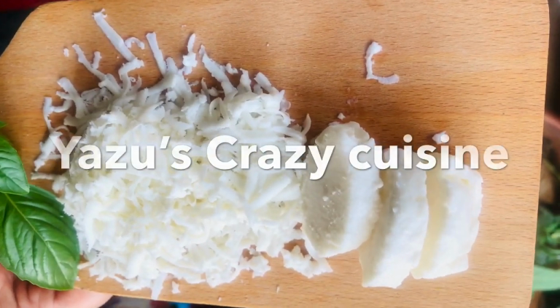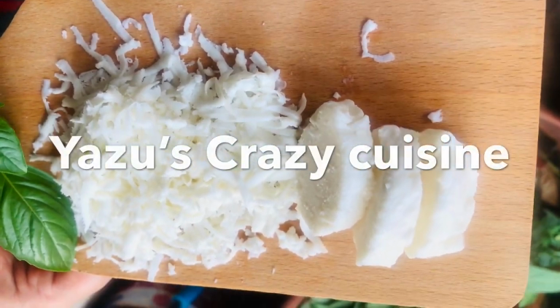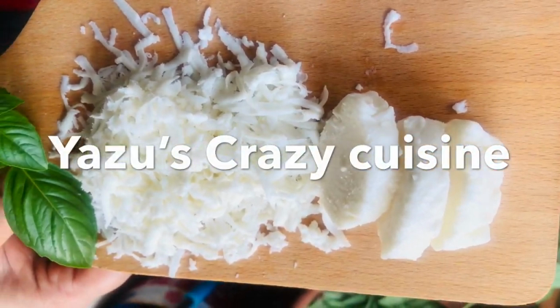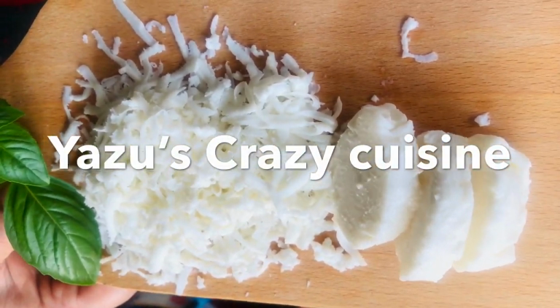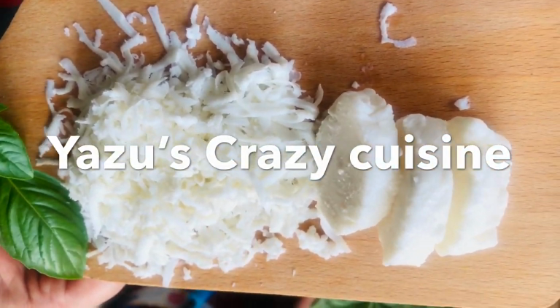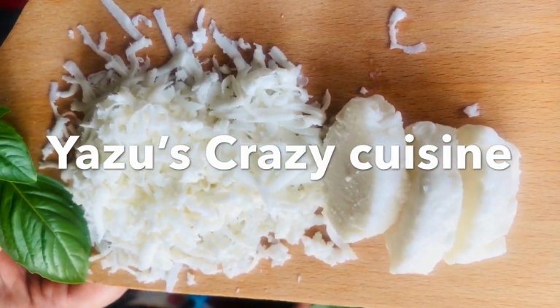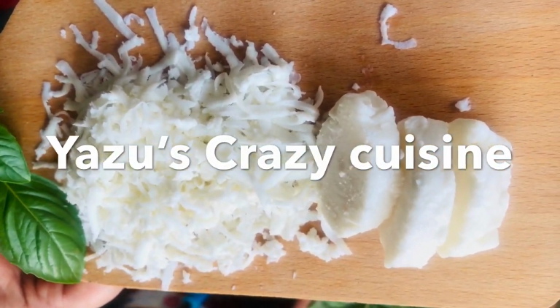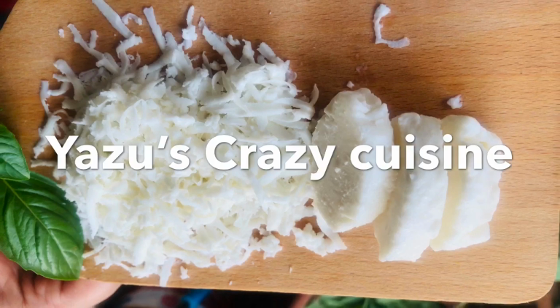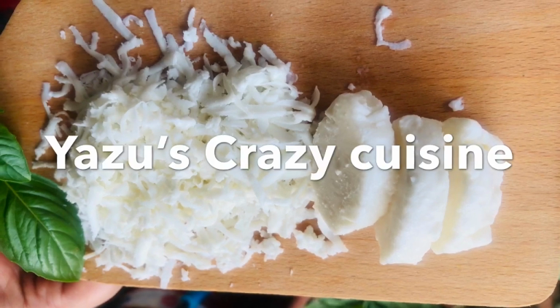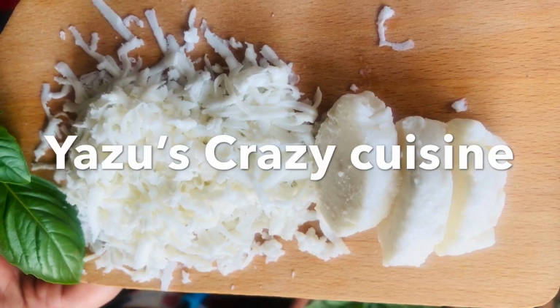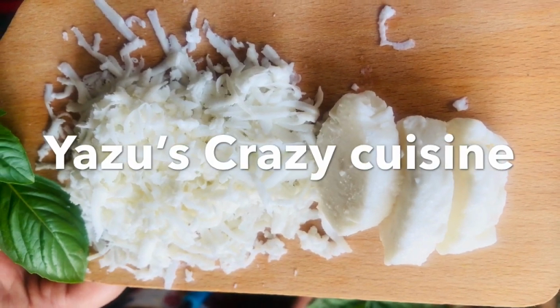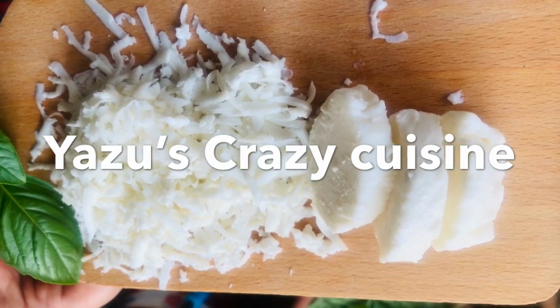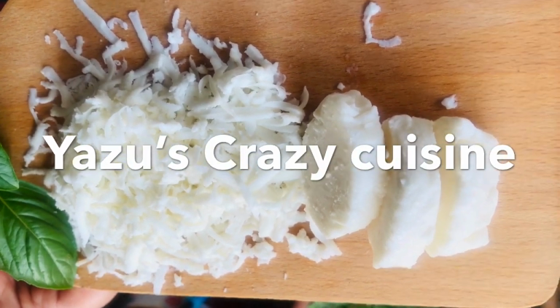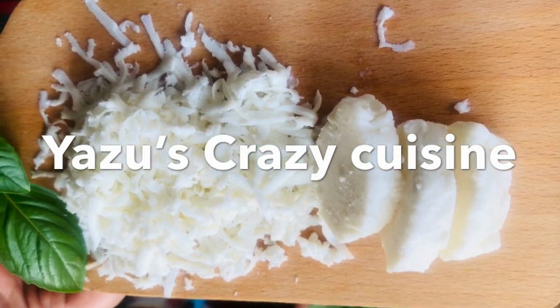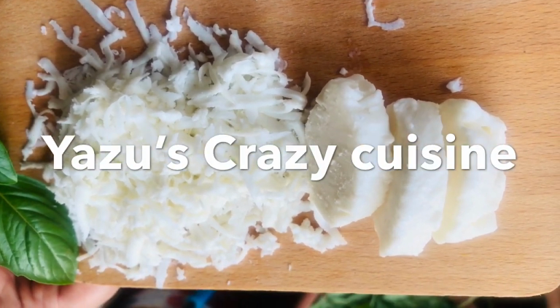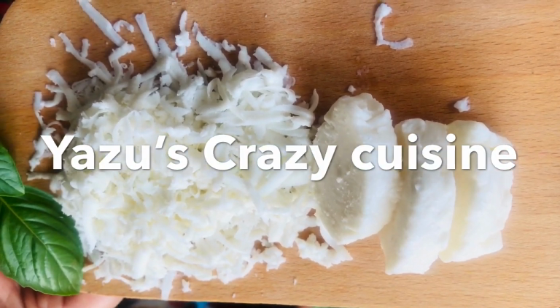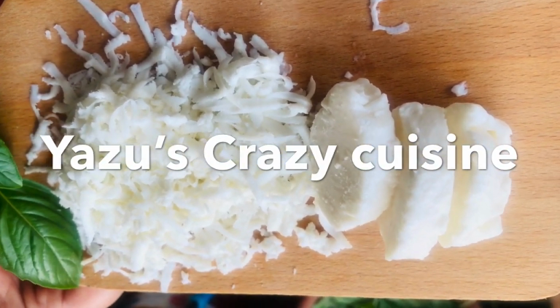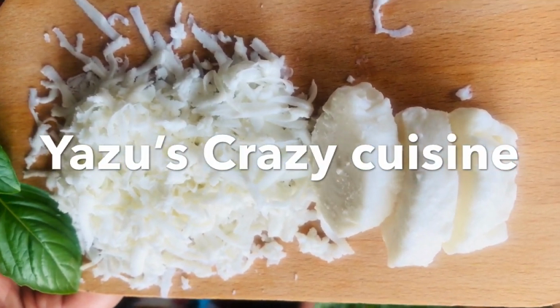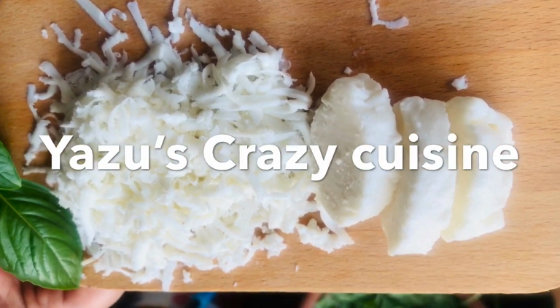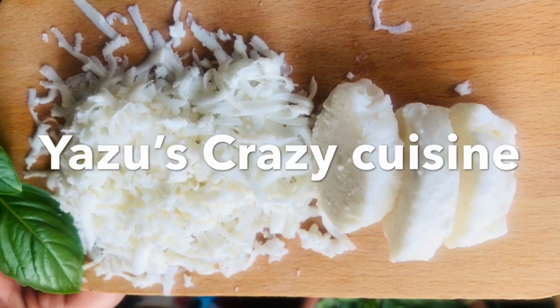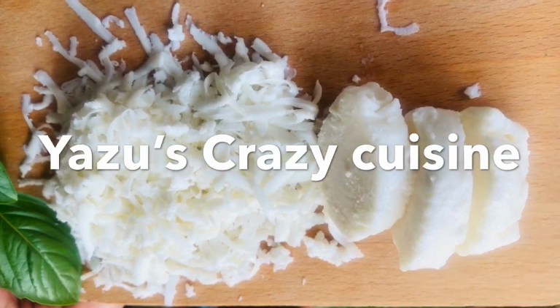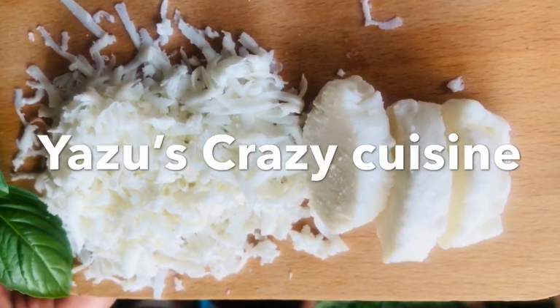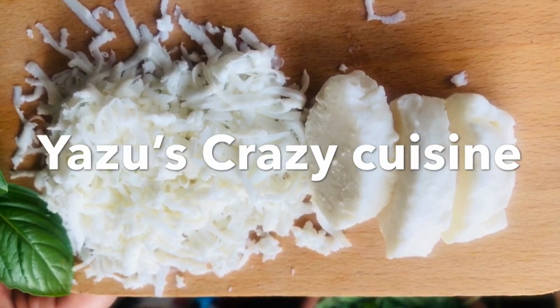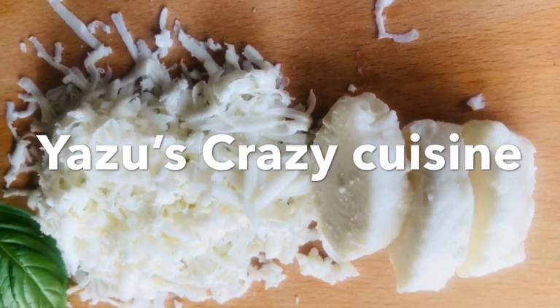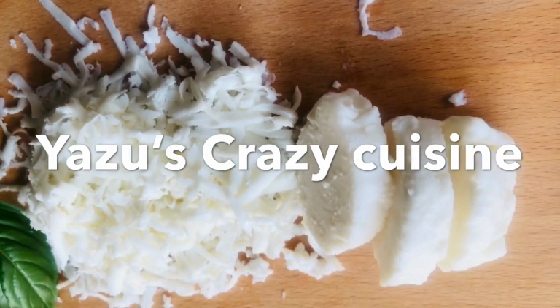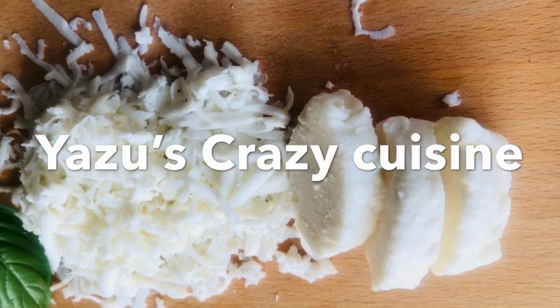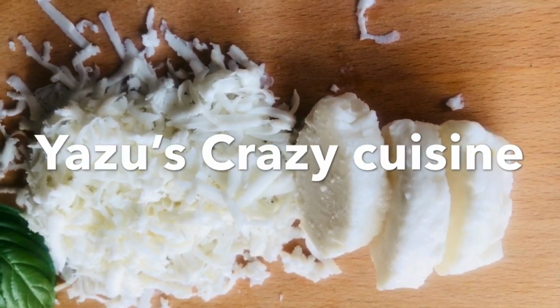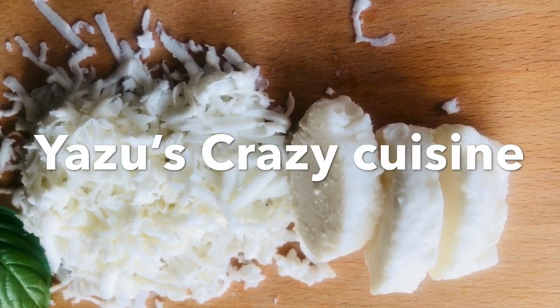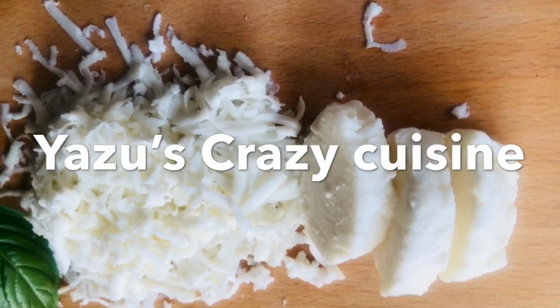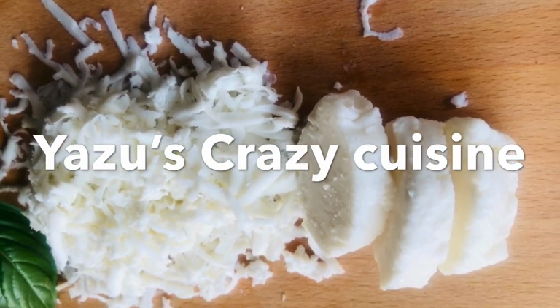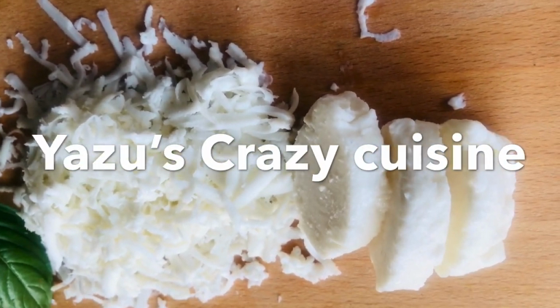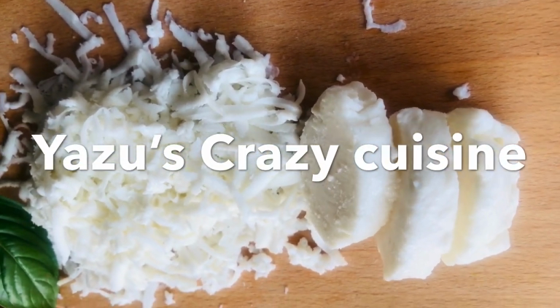Today, we are going to add mozzarella cheese. We are going to add 6 pieces of cheese. We are going to add mozzarella cheese in 10 minutes.